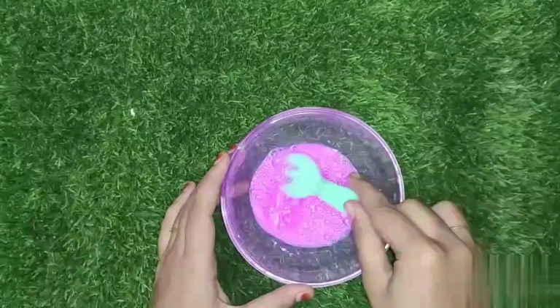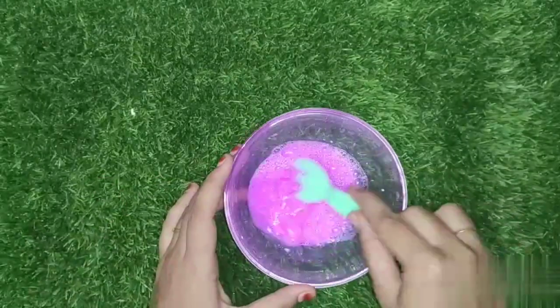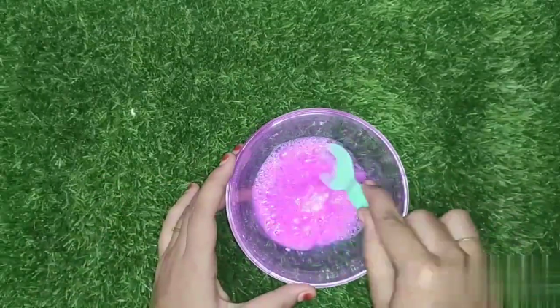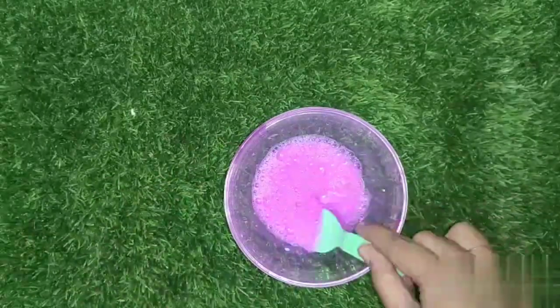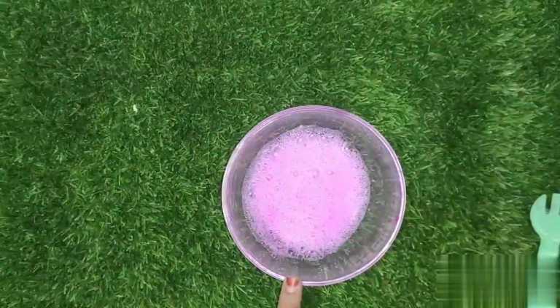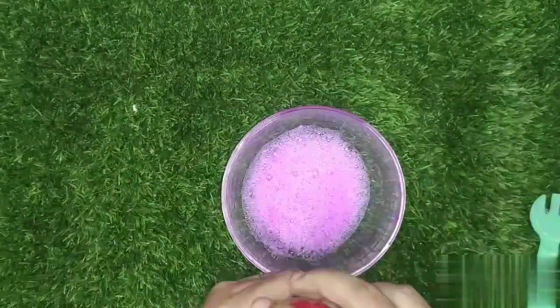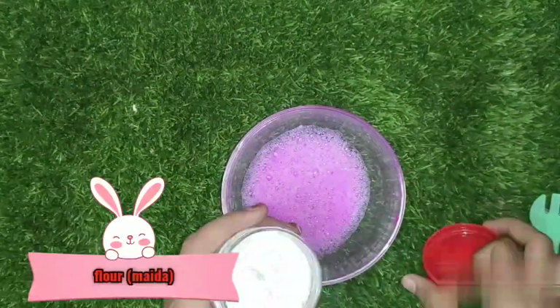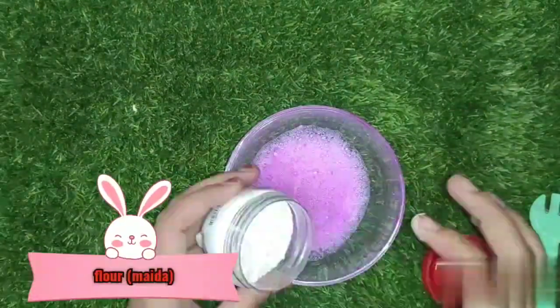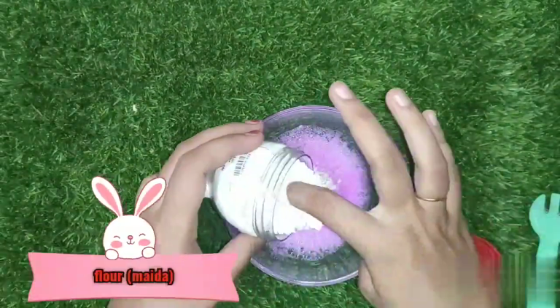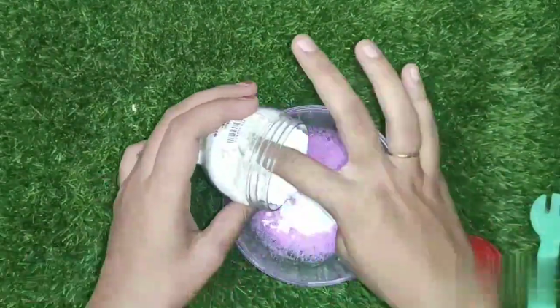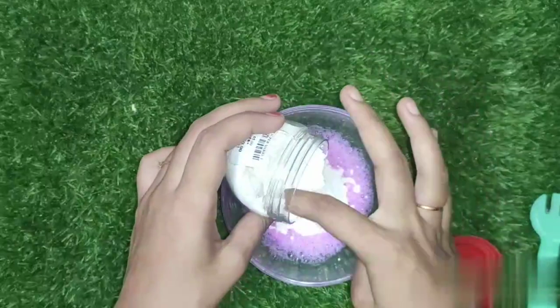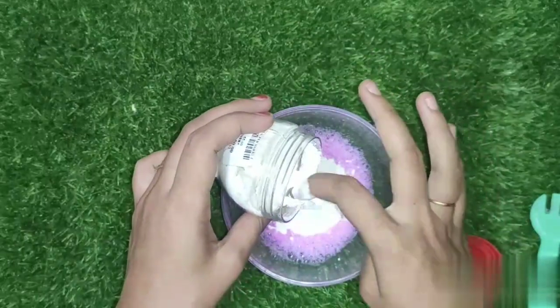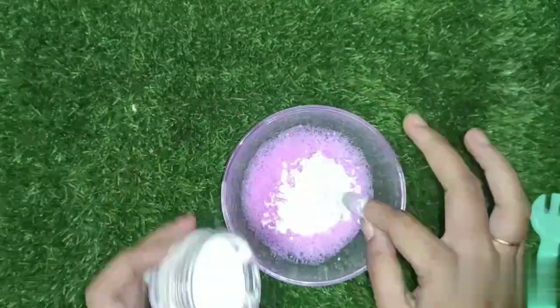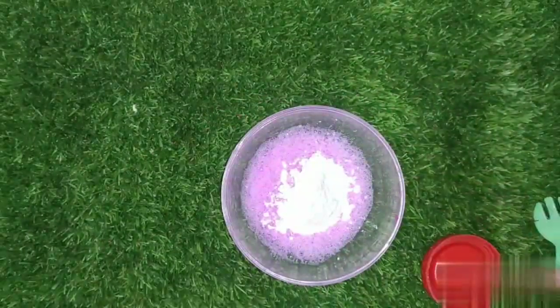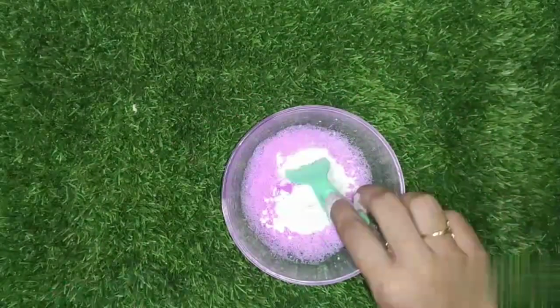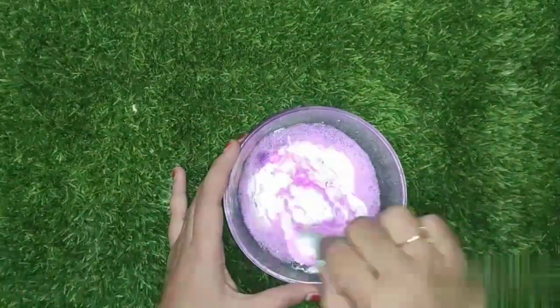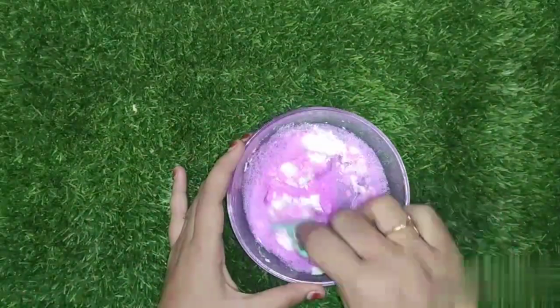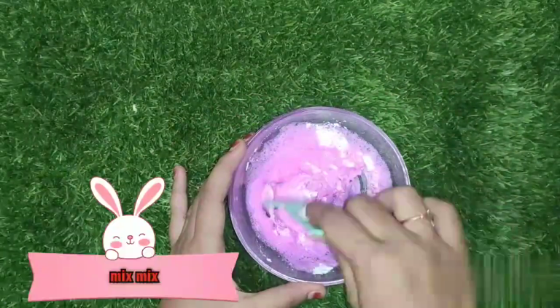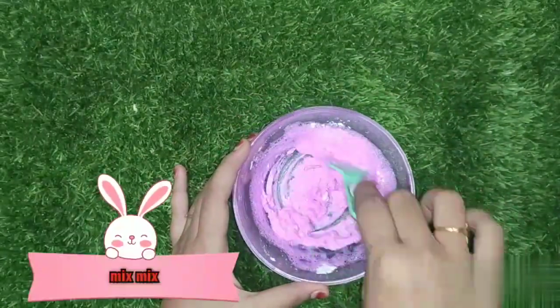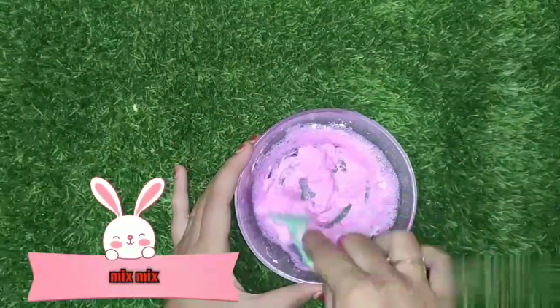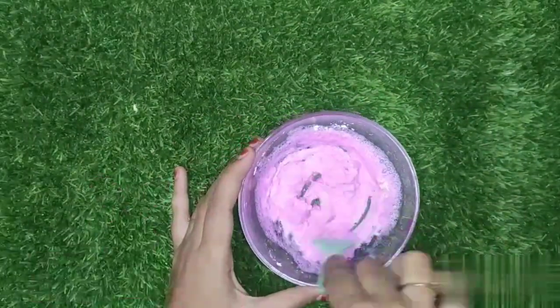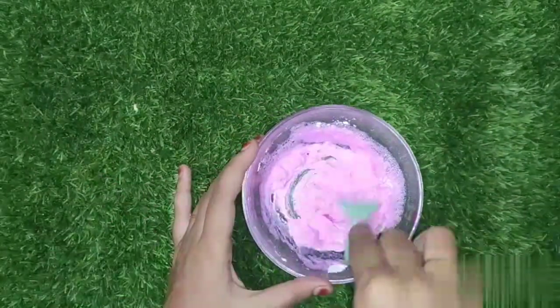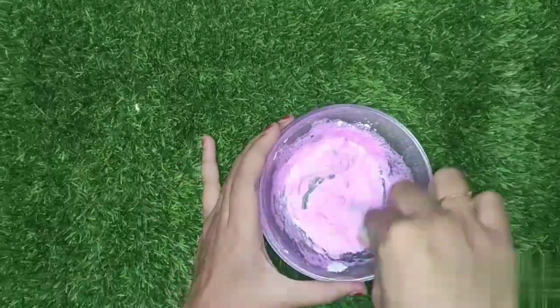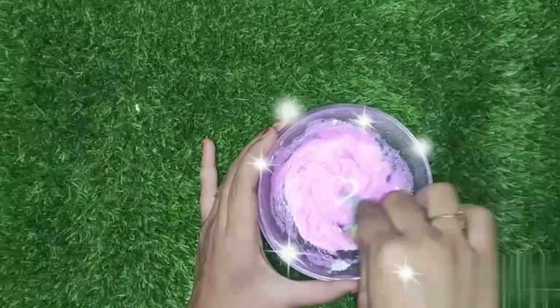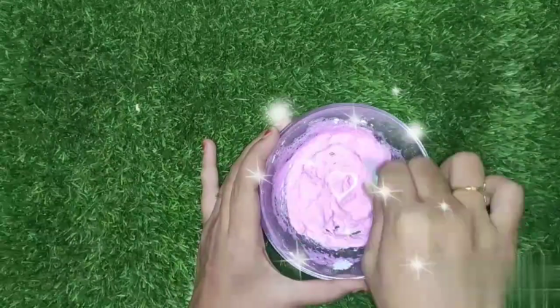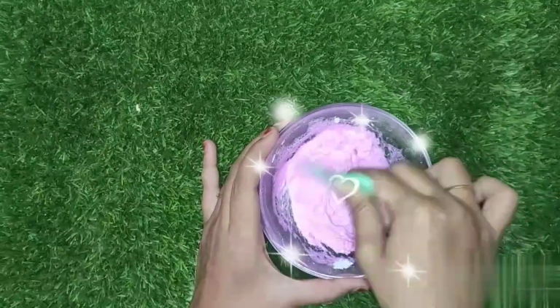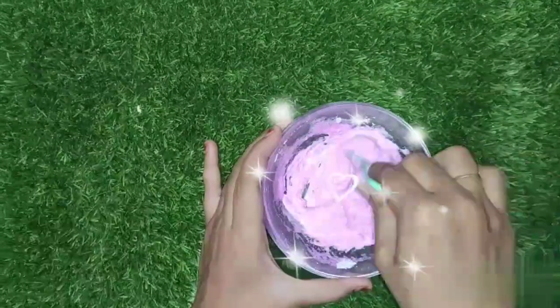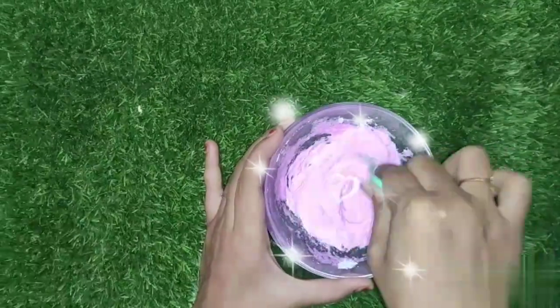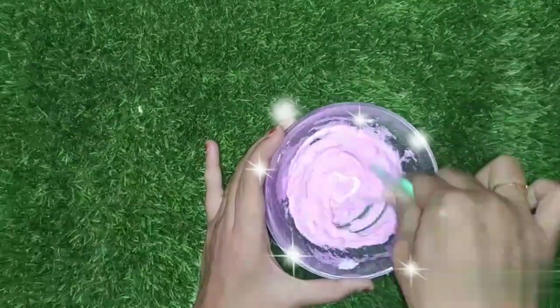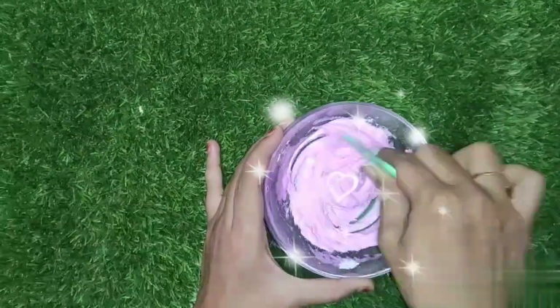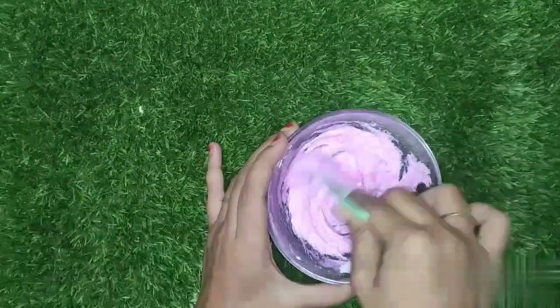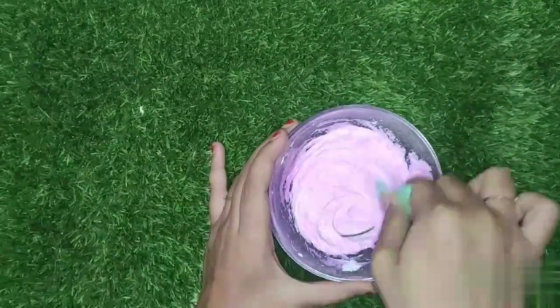Let's mix it well. Let's mix in the shampoo and slime. We add some flavor in this layer. I added some white glue.